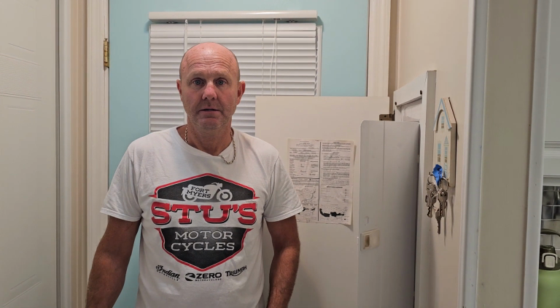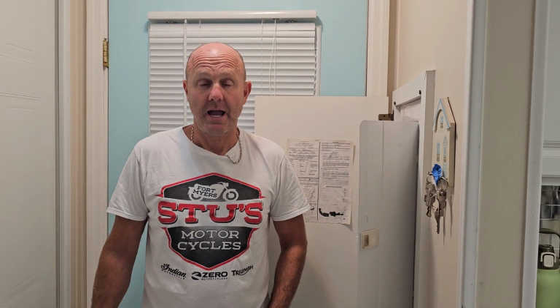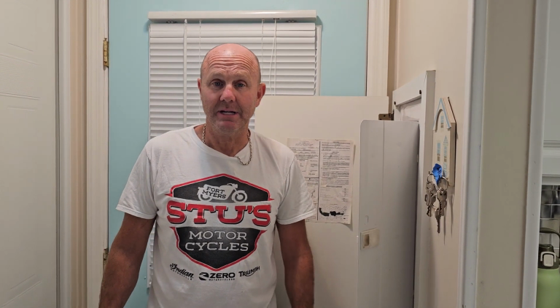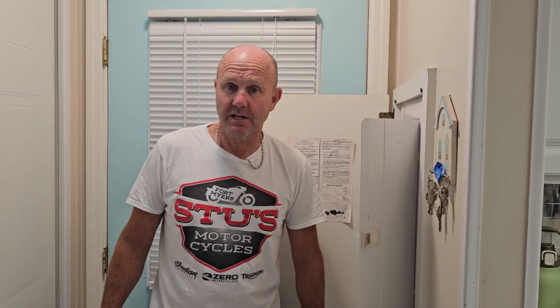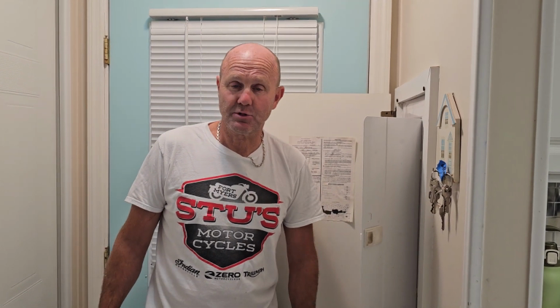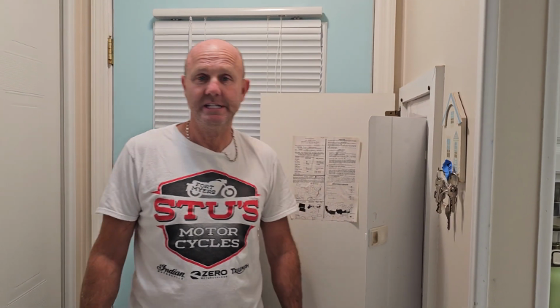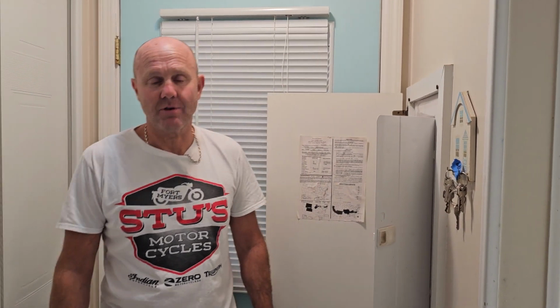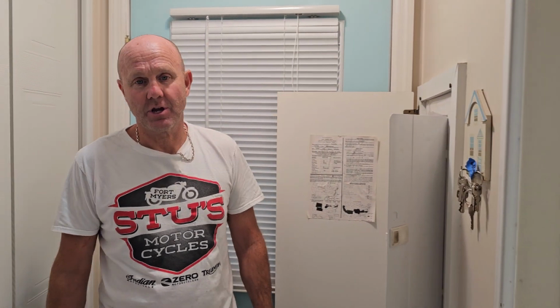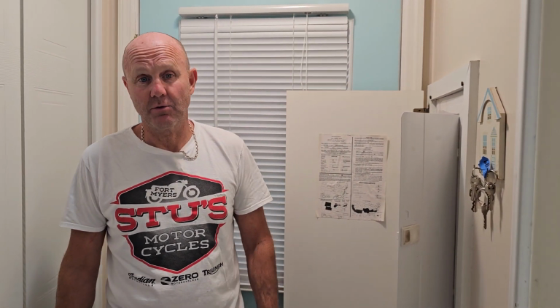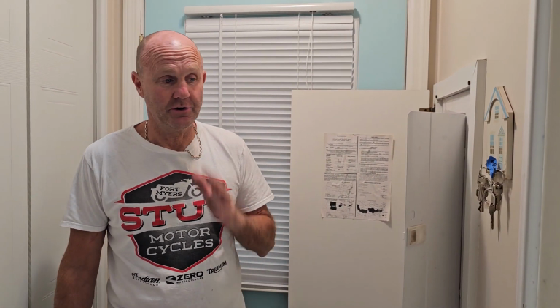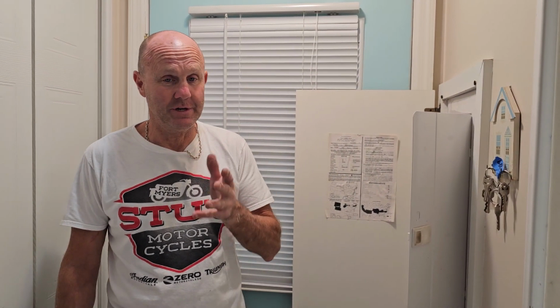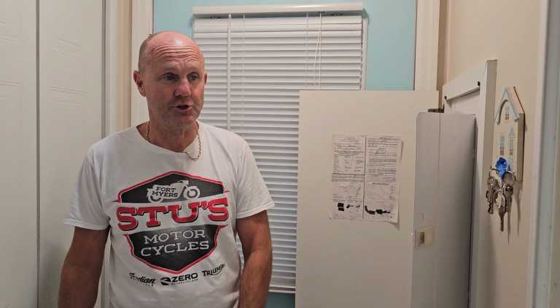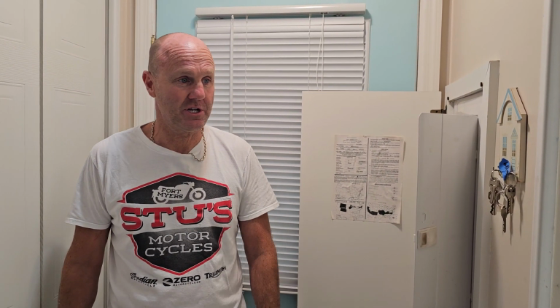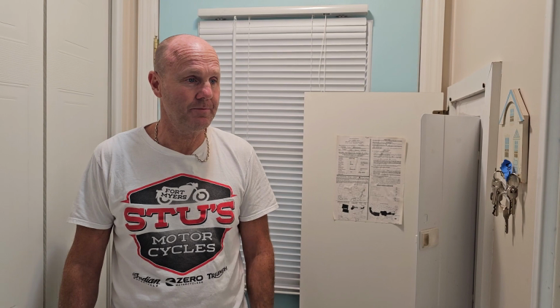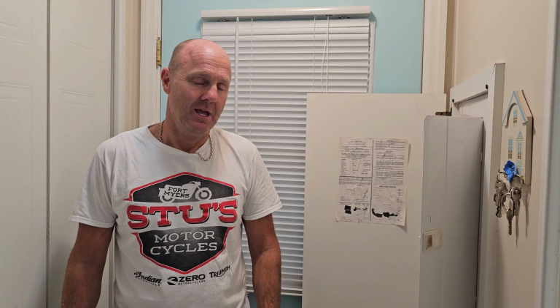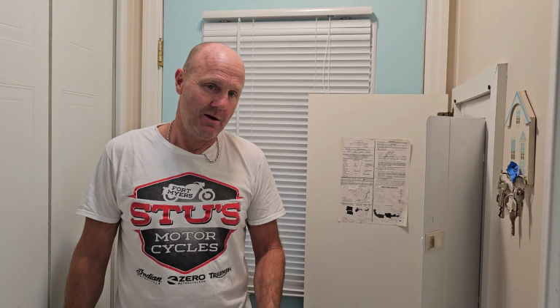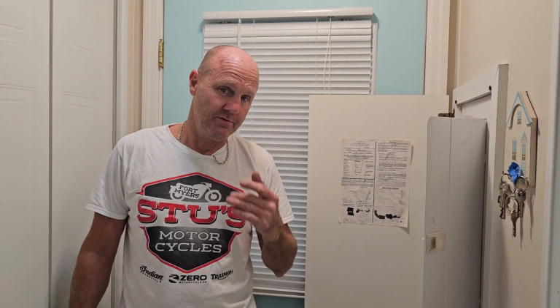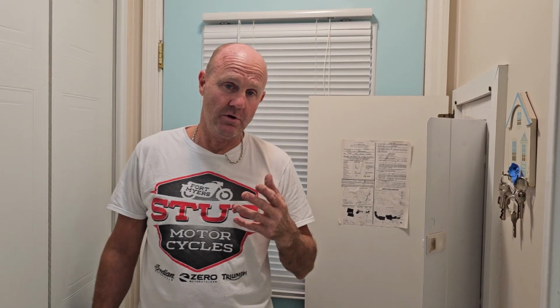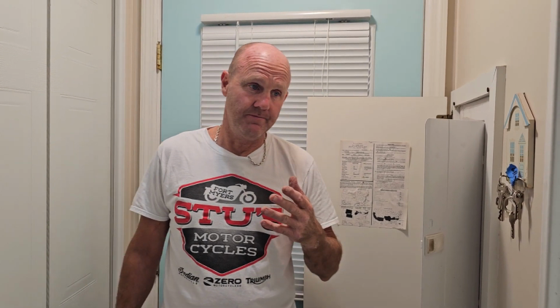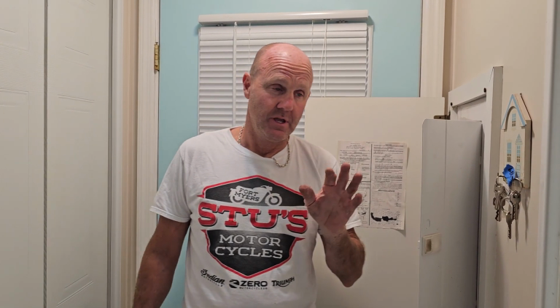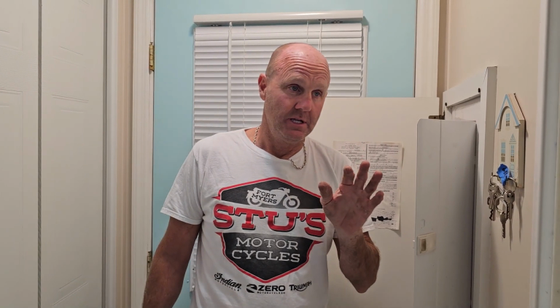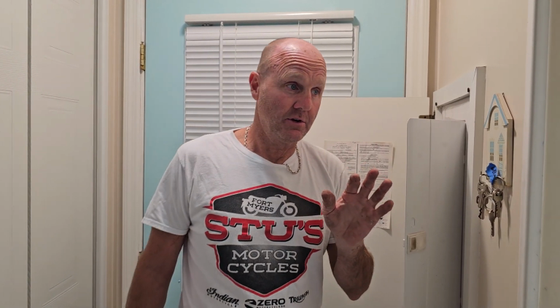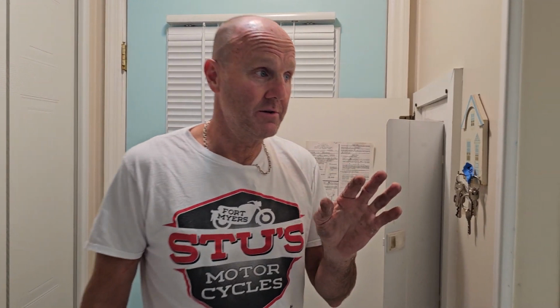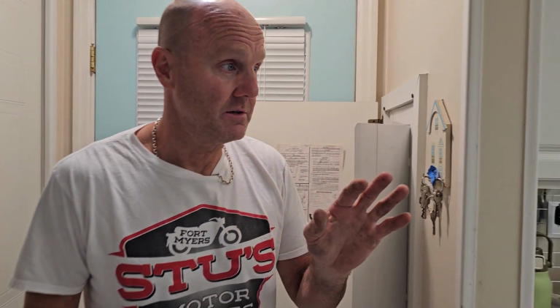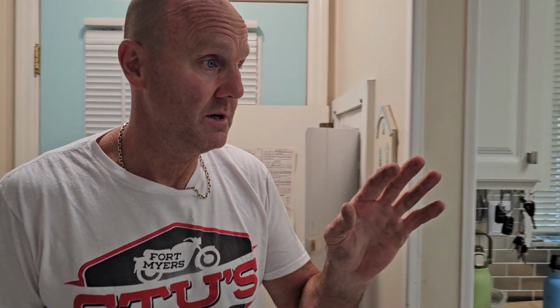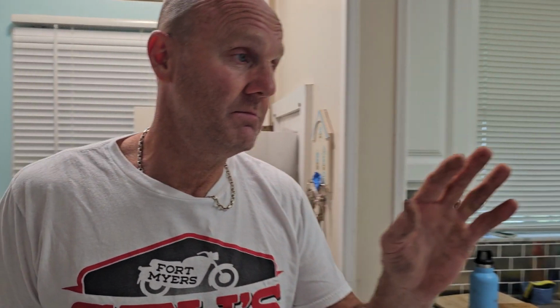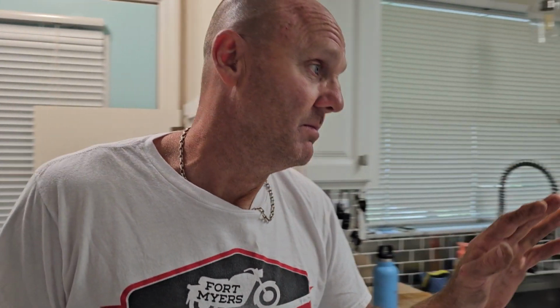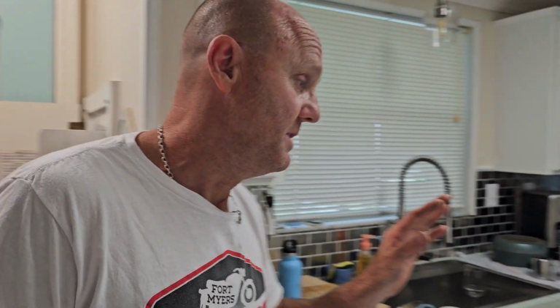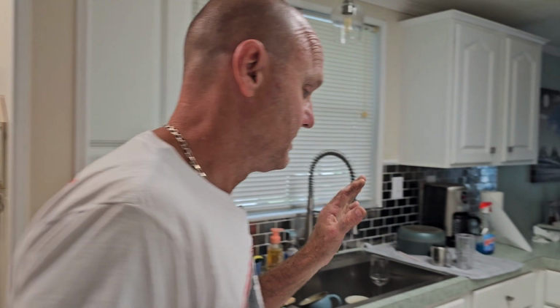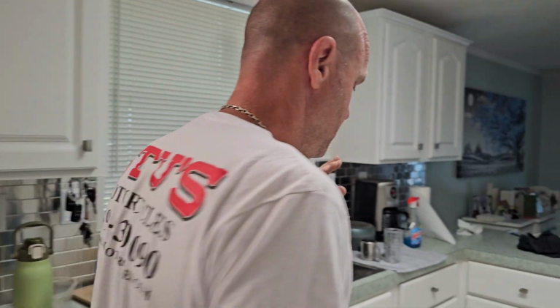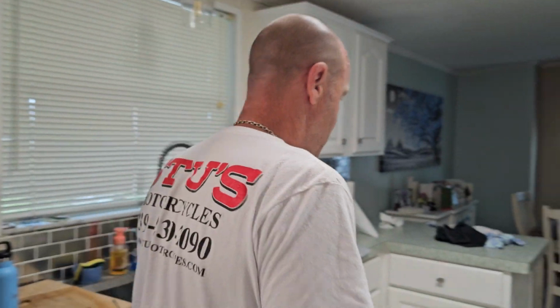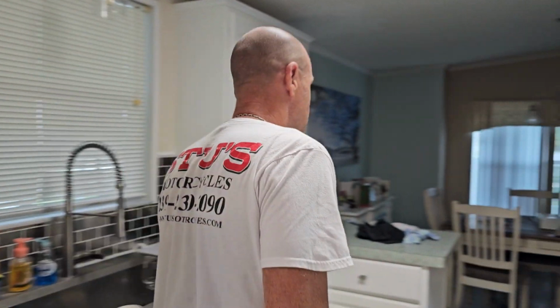Hey everybody, this is an episode of TJ's Garage. We've got a really unique situation here. We're in Florida. If you look around here, this is our house.